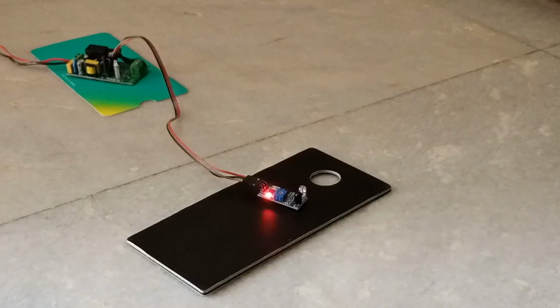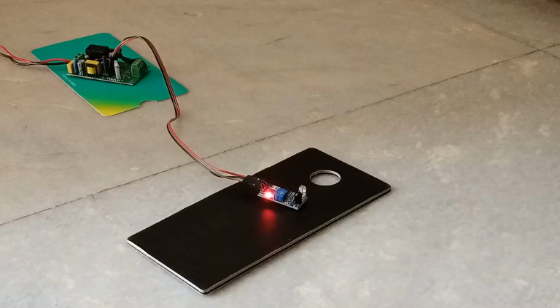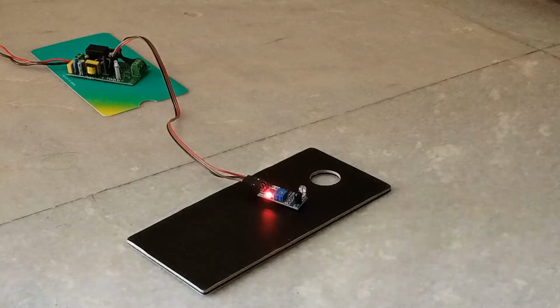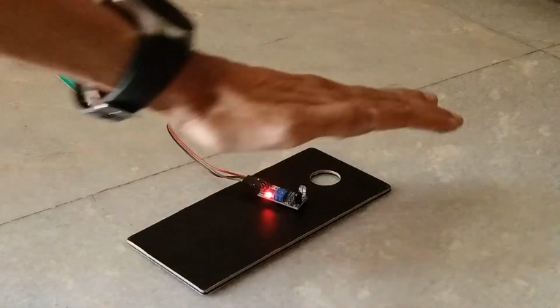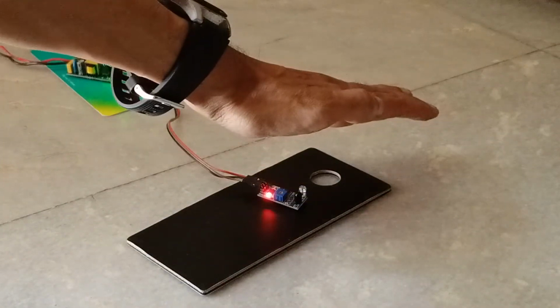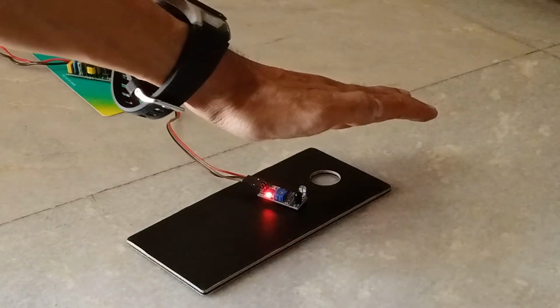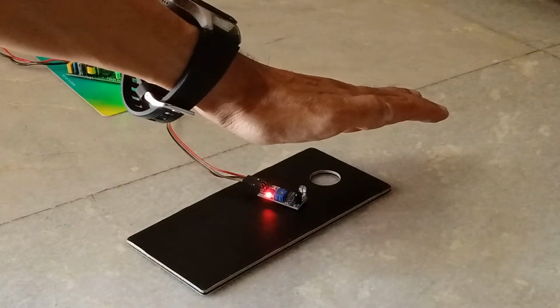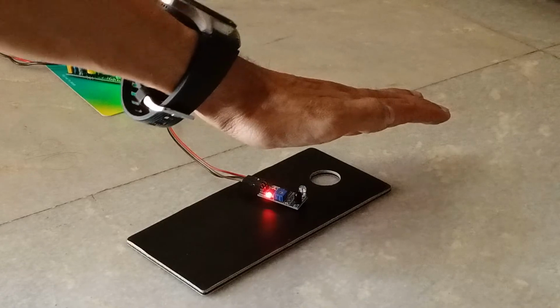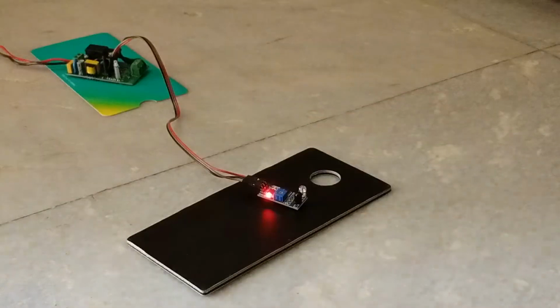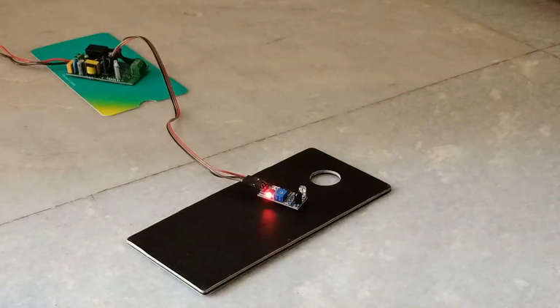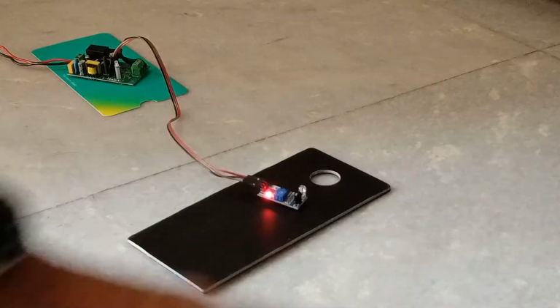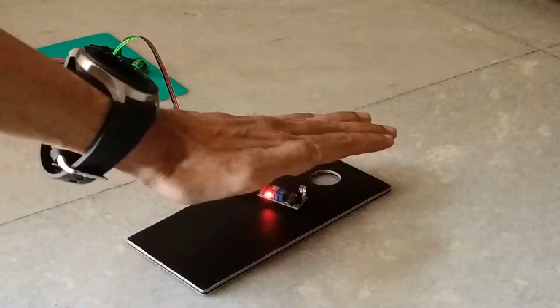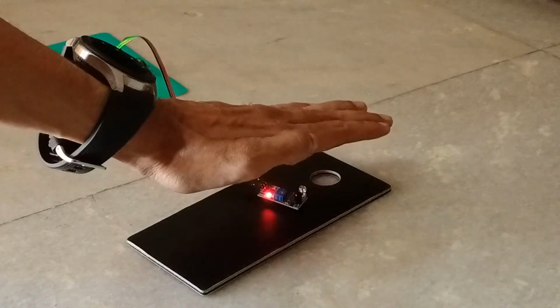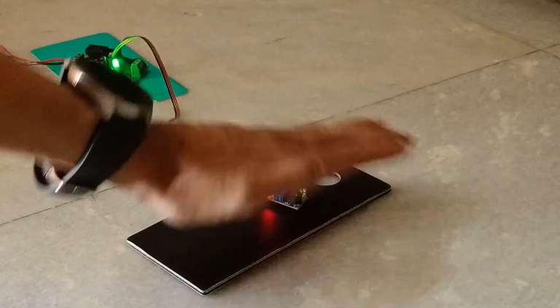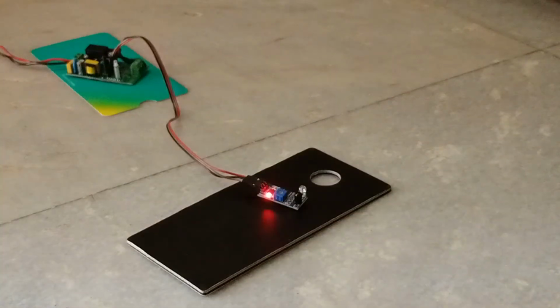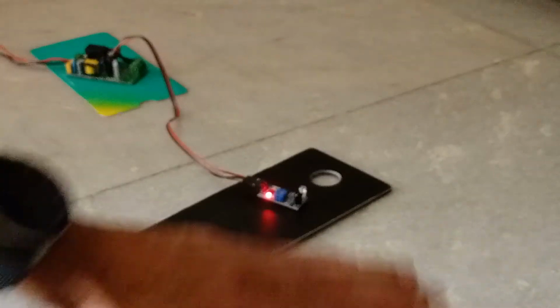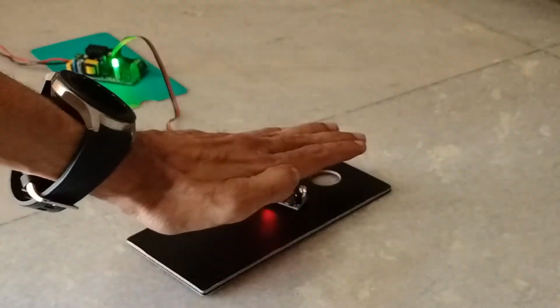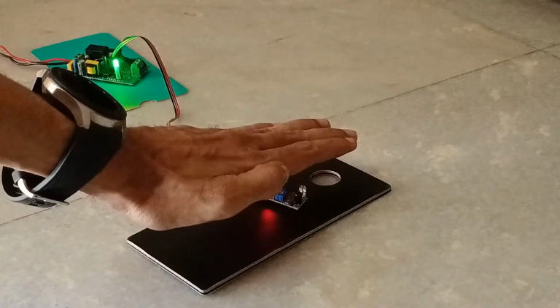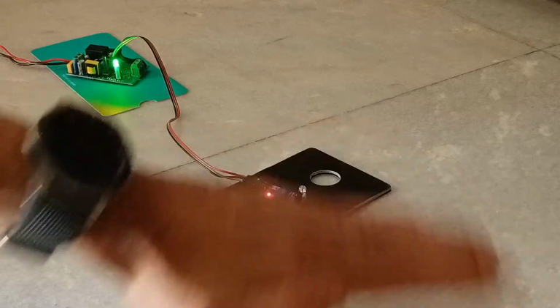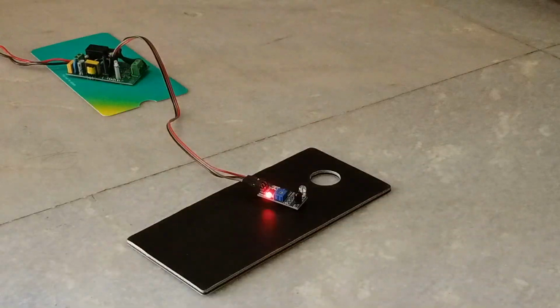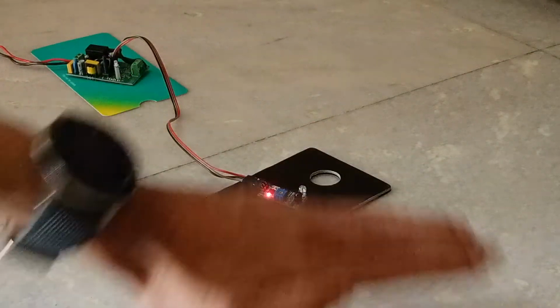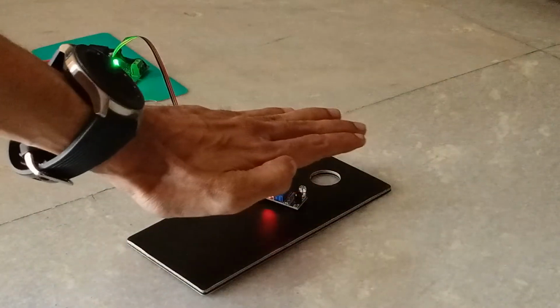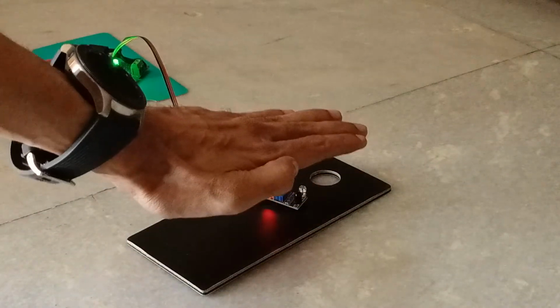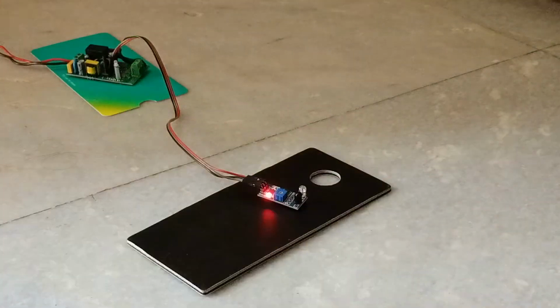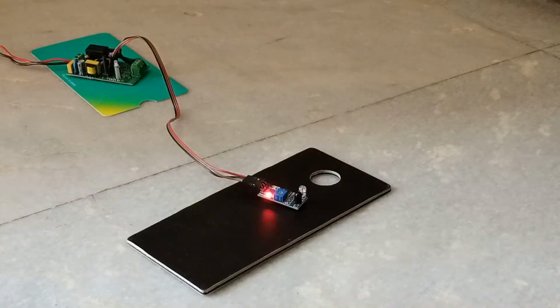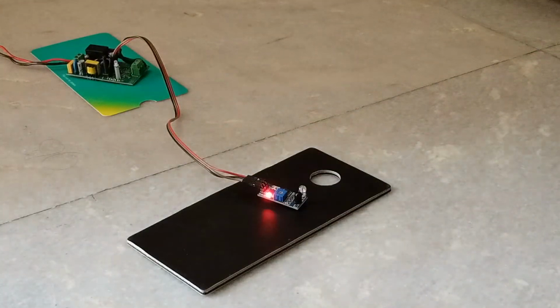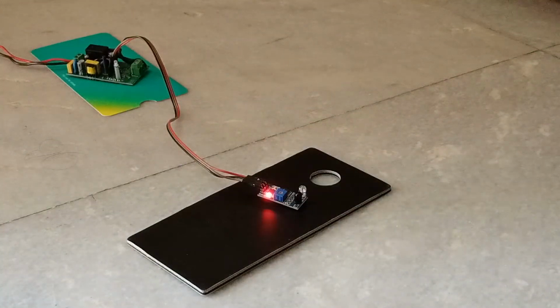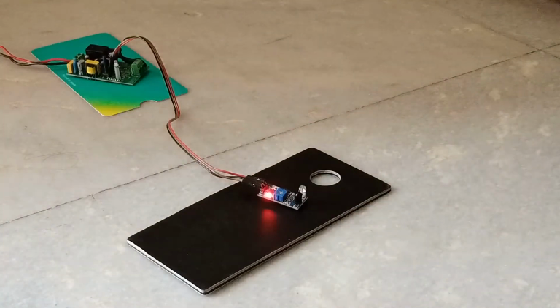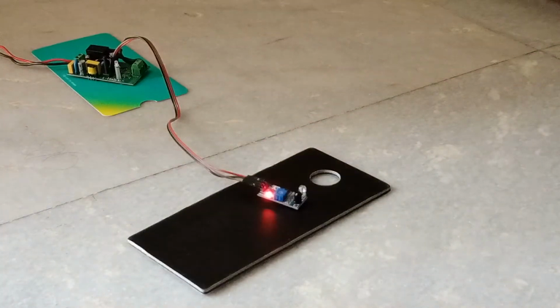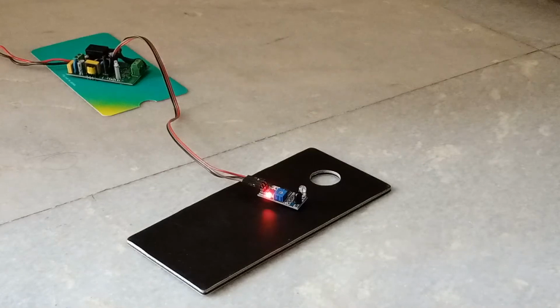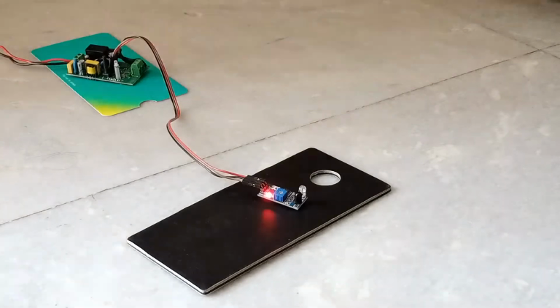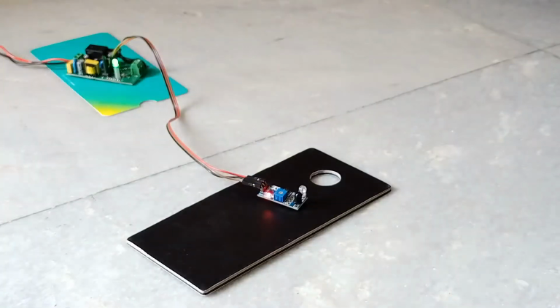Now let us see a demo of both sensors. This is the first sensor. Let us see how it works without sunlight. I will open and close the door and let's see how it behaves.